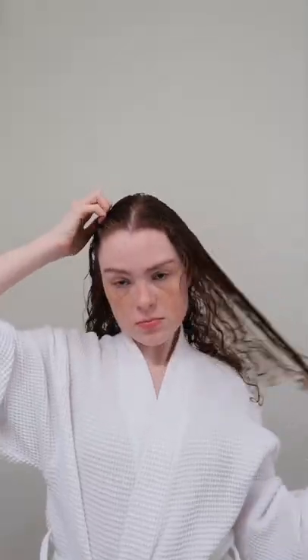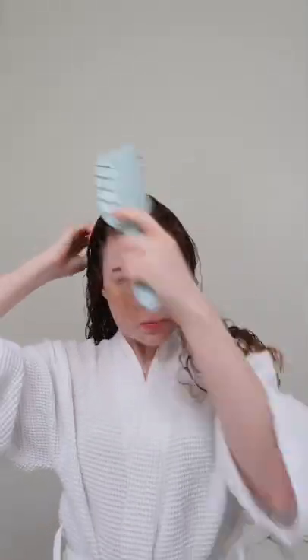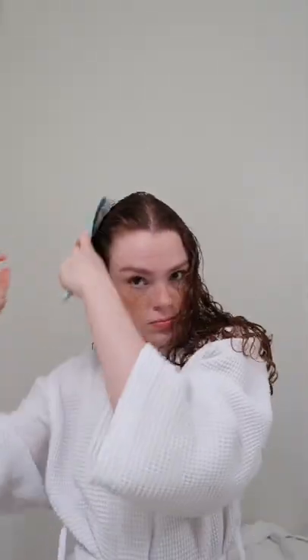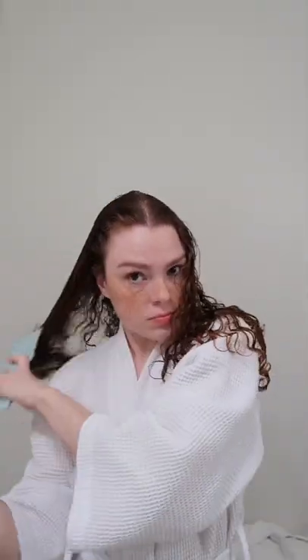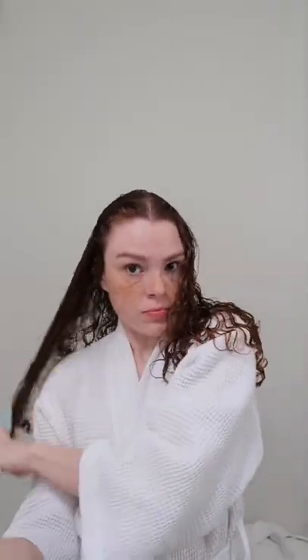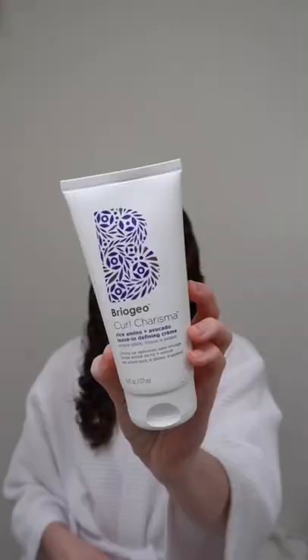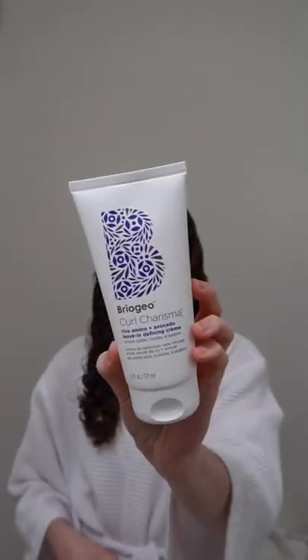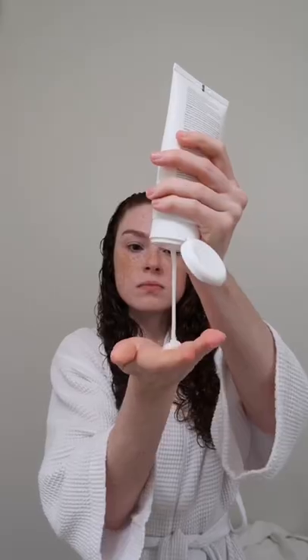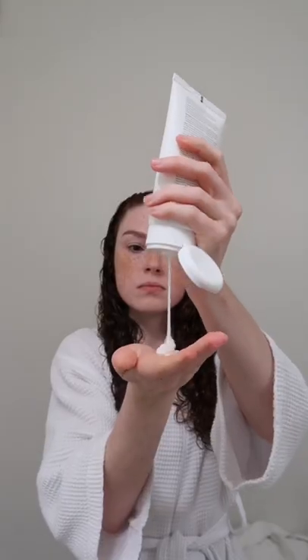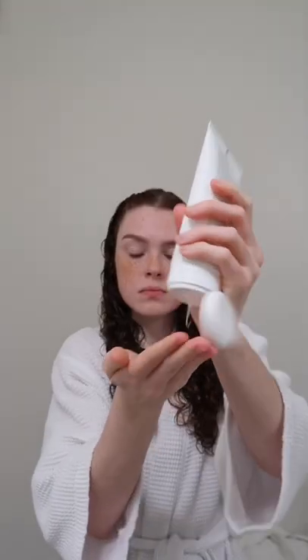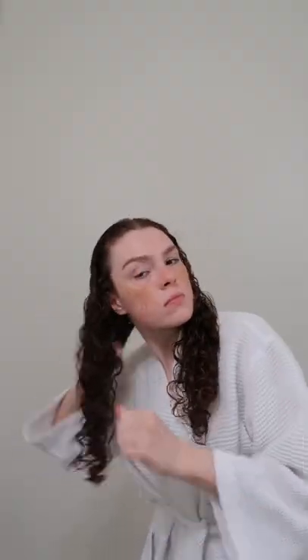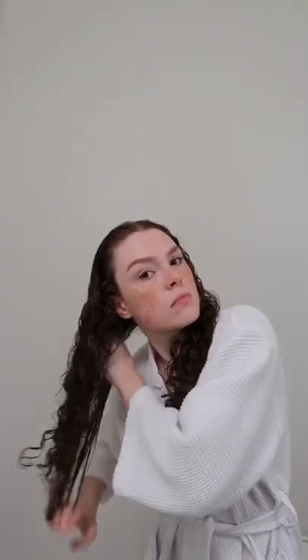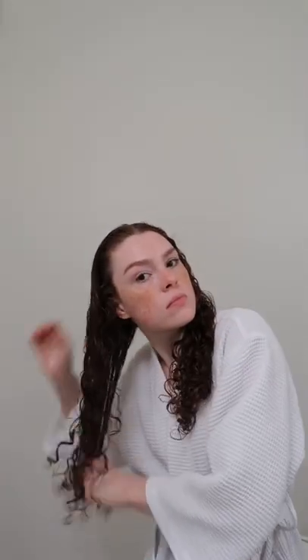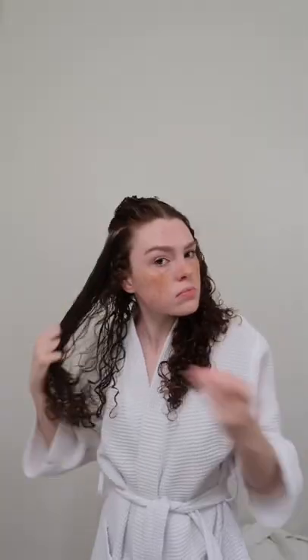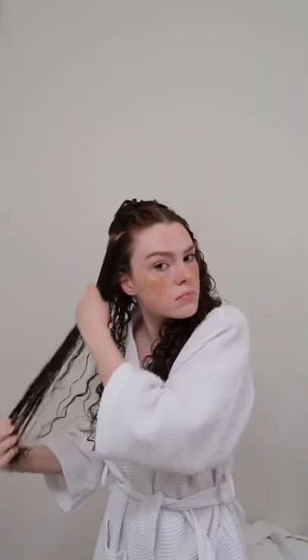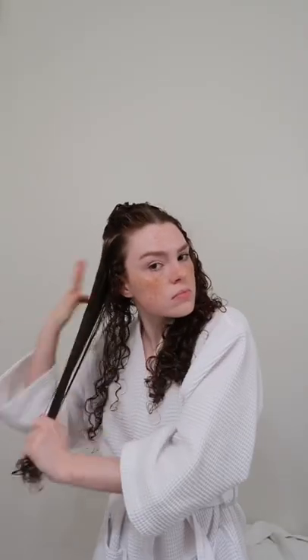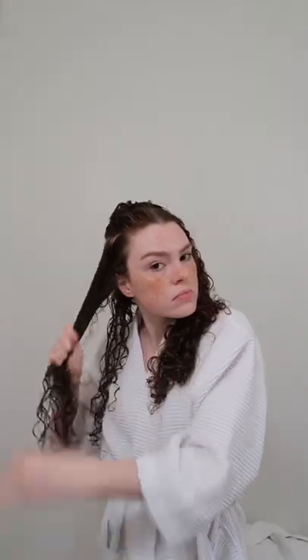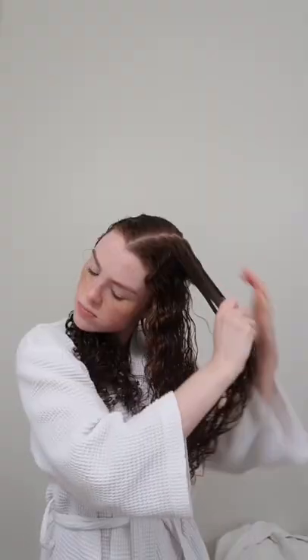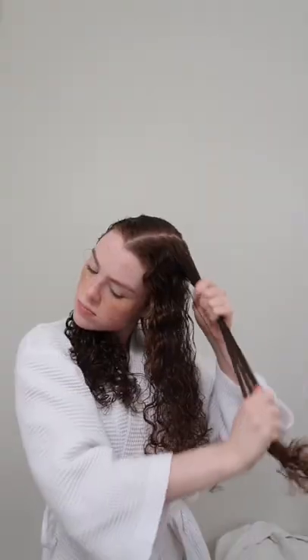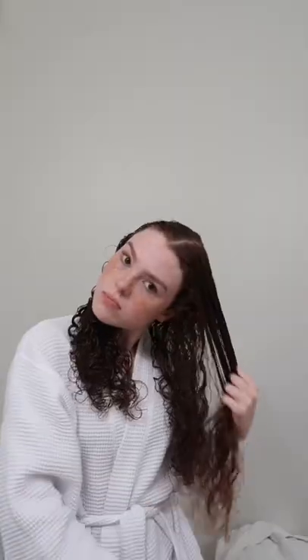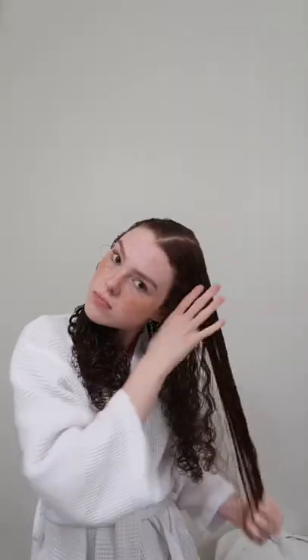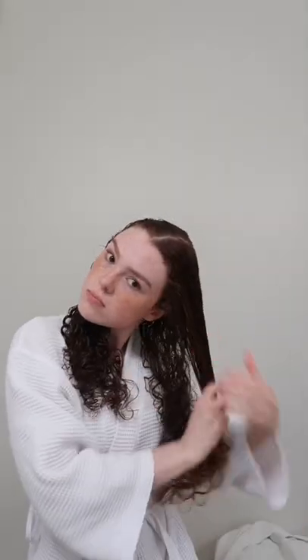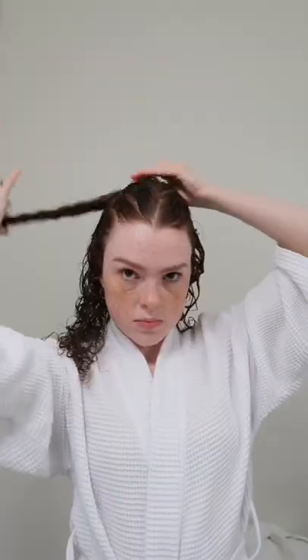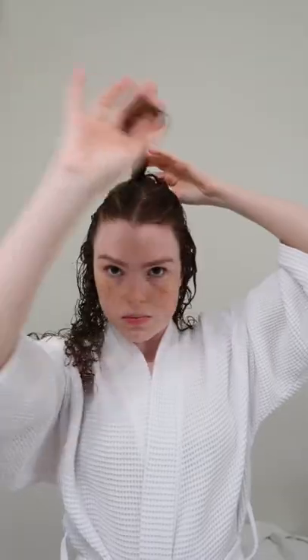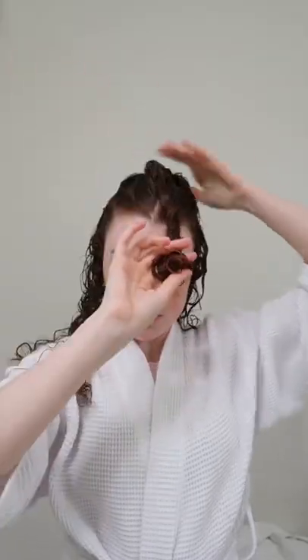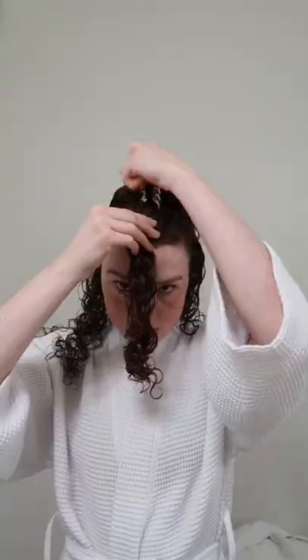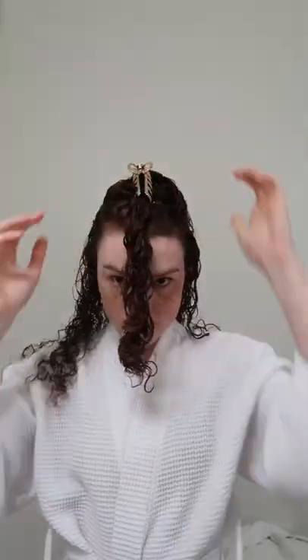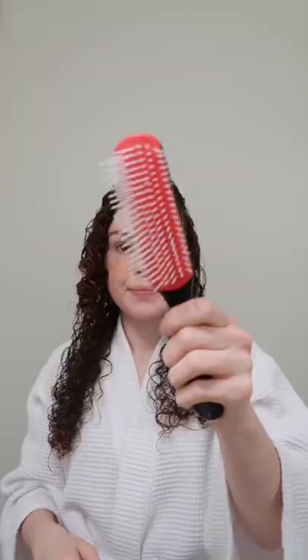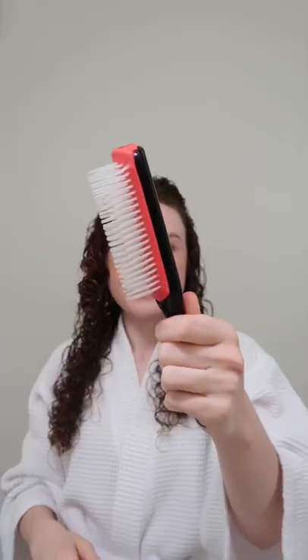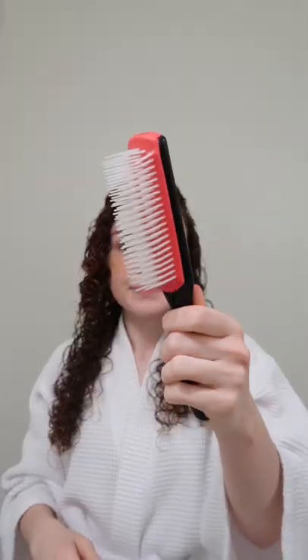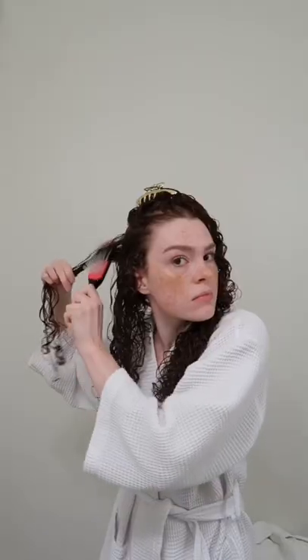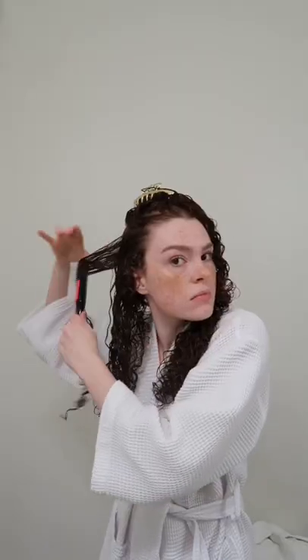I go in with the Curl Charisma defining cream by Briogeo. Don't miss a single strand of hair — I use so much of it. Then I take the top part of my hair and put it up.